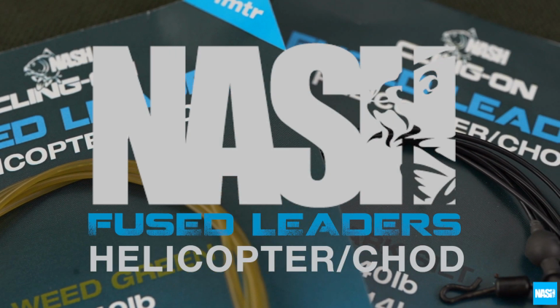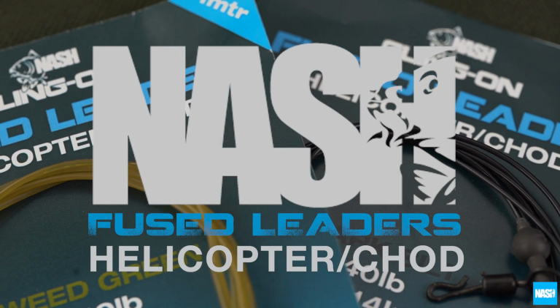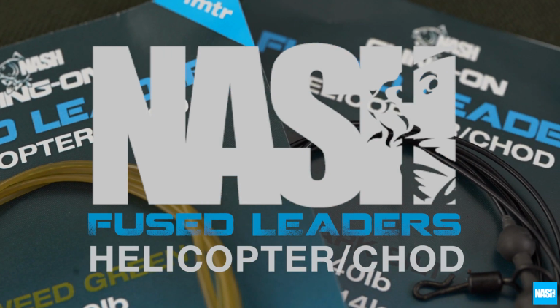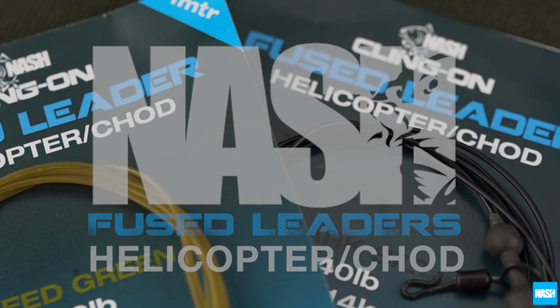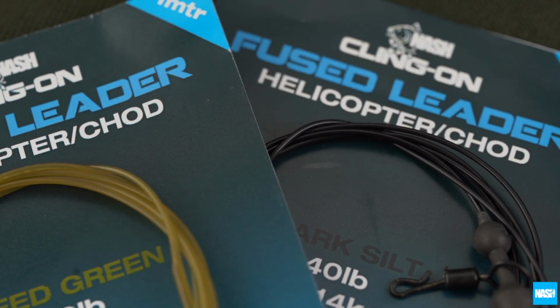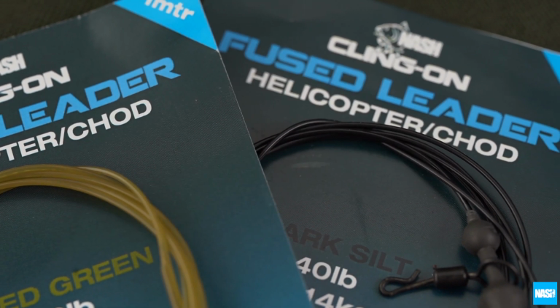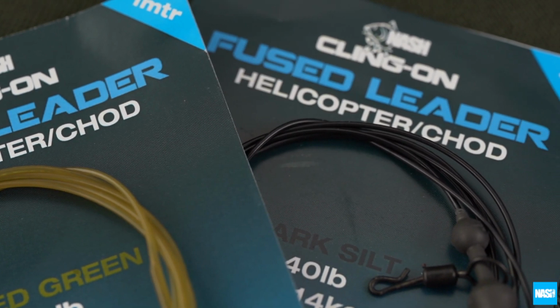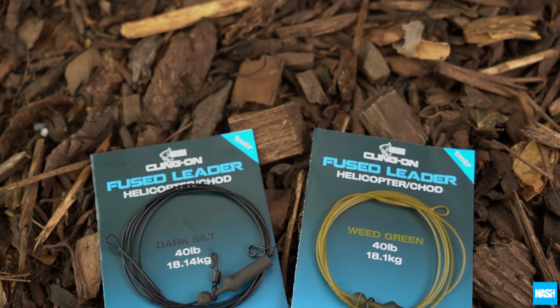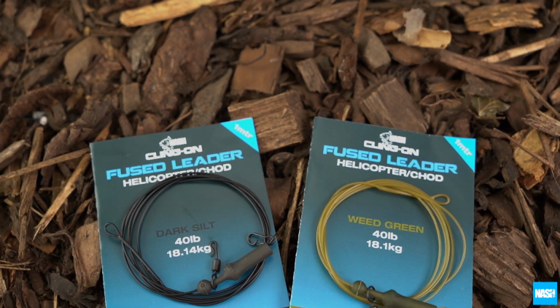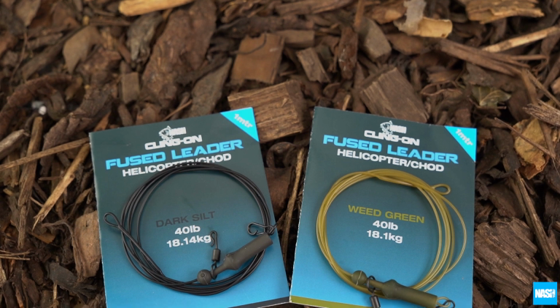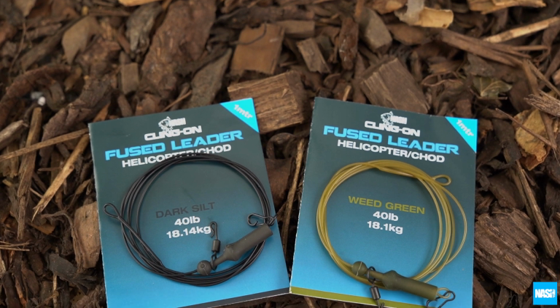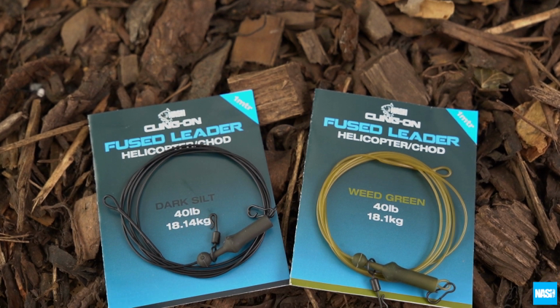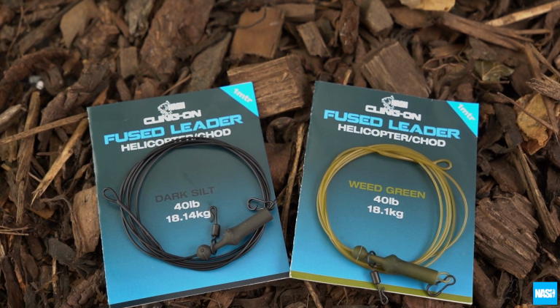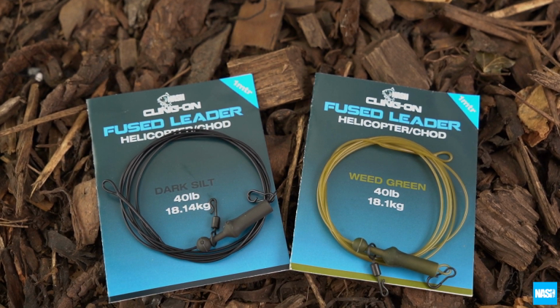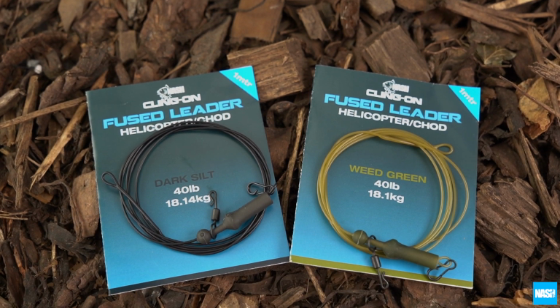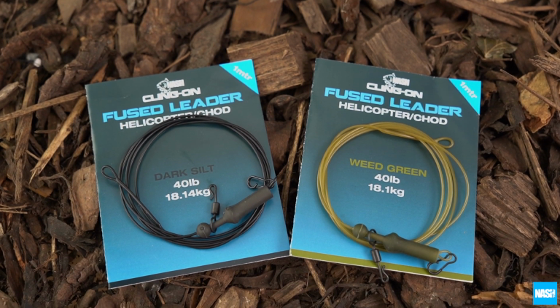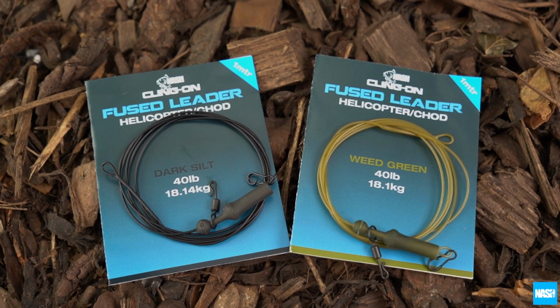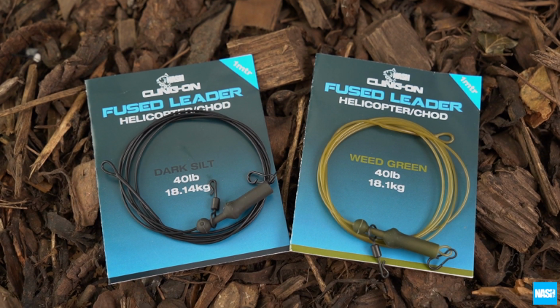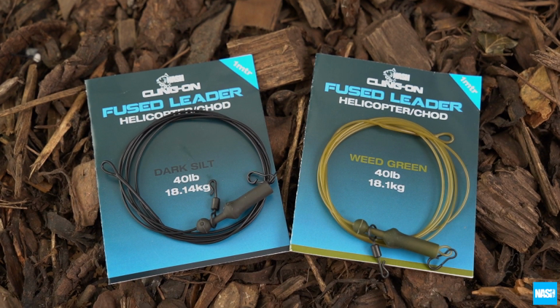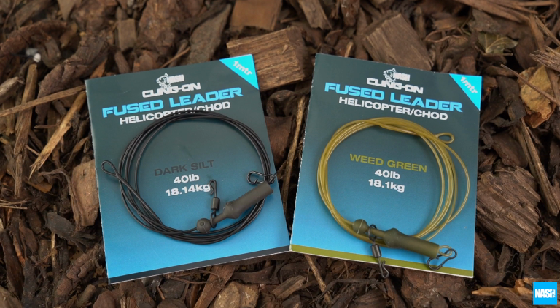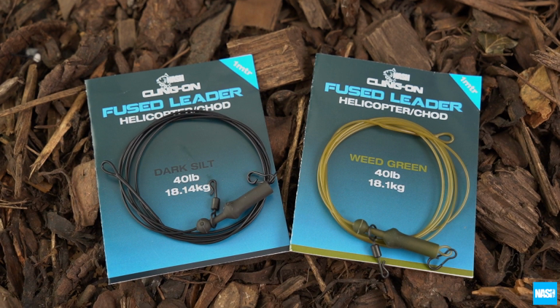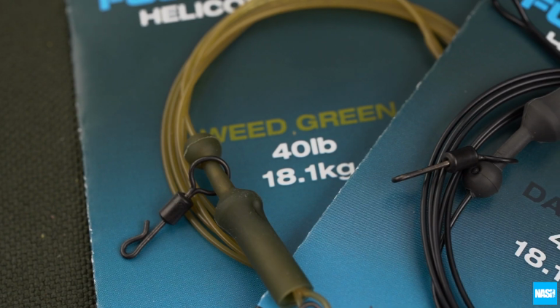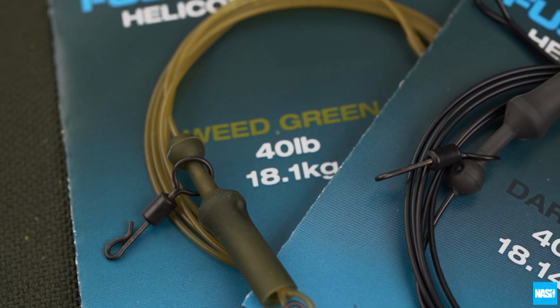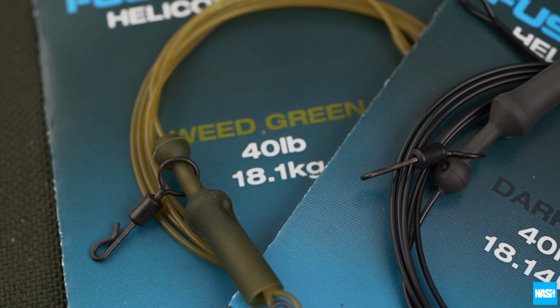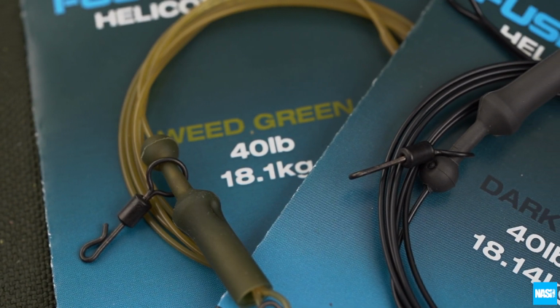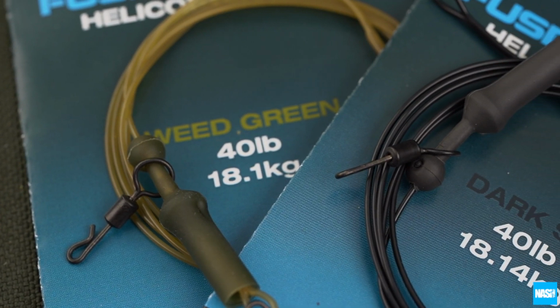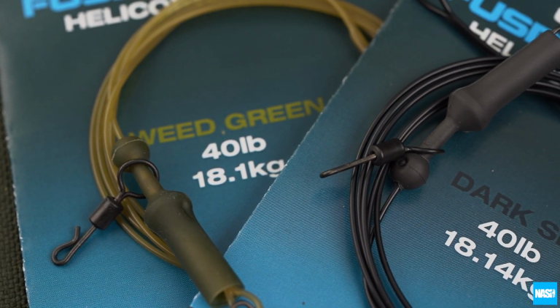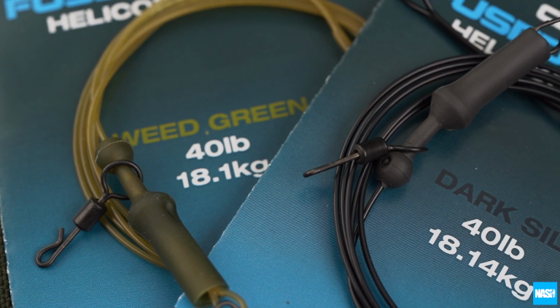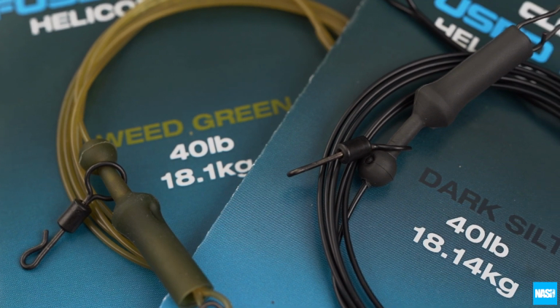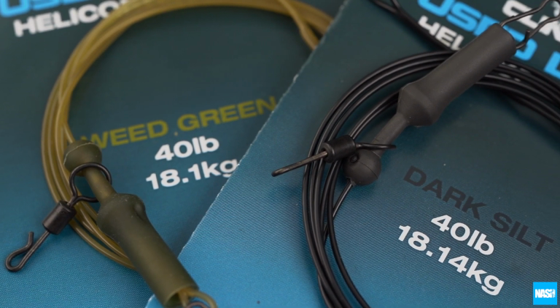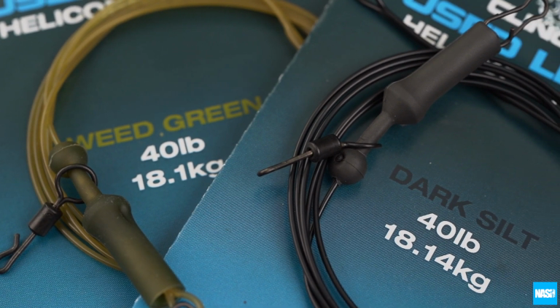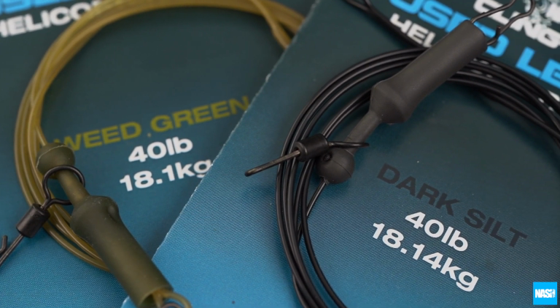Klingon fused helicopter chod leaders. These 1m long fused leaders include all the components for a classic helicopter or chod rig end tackle.